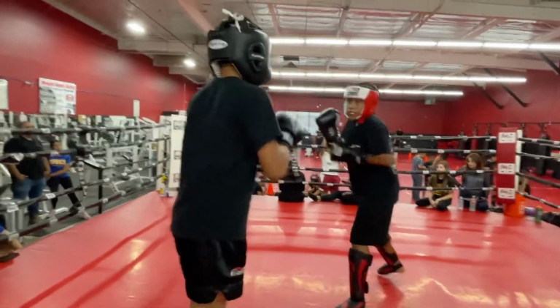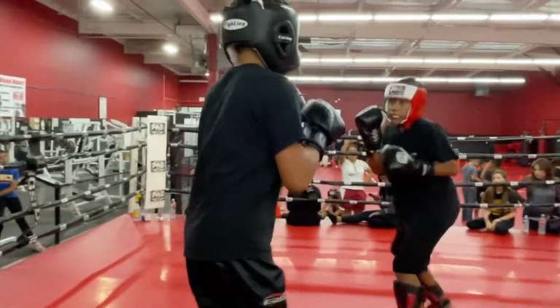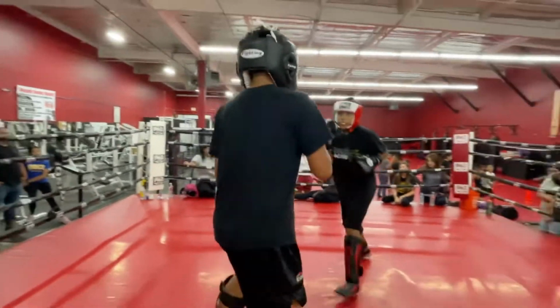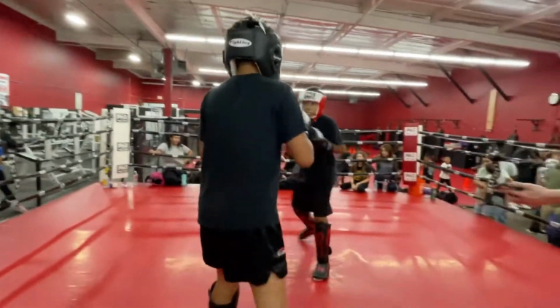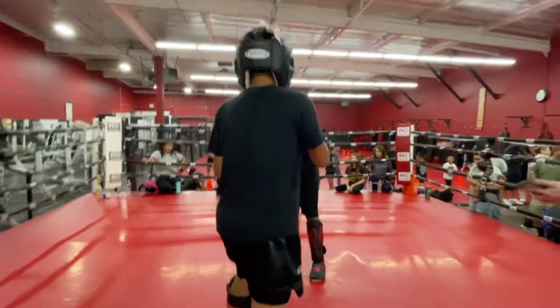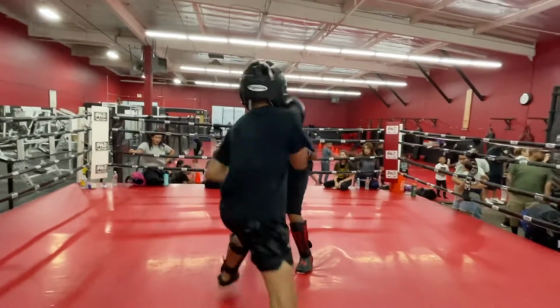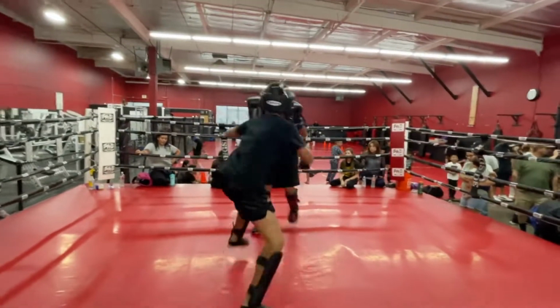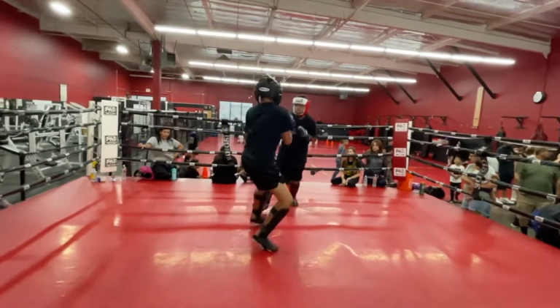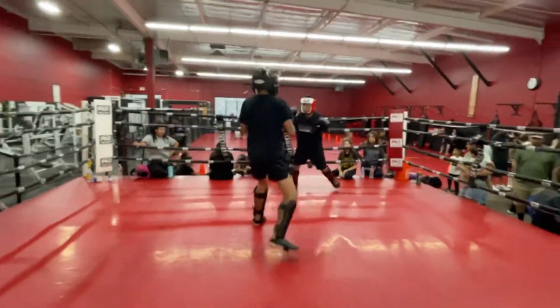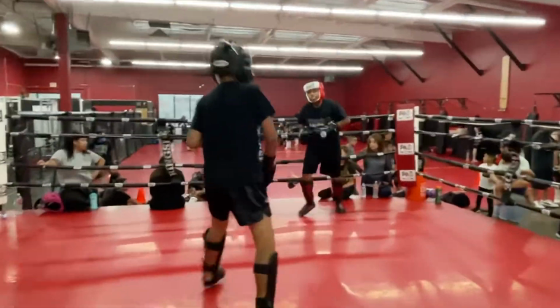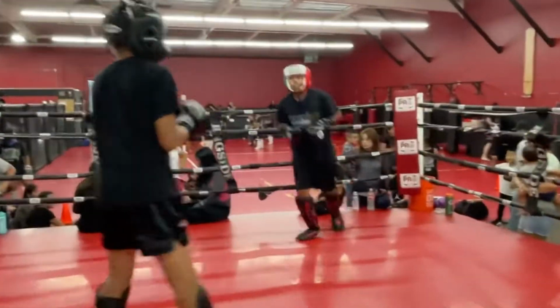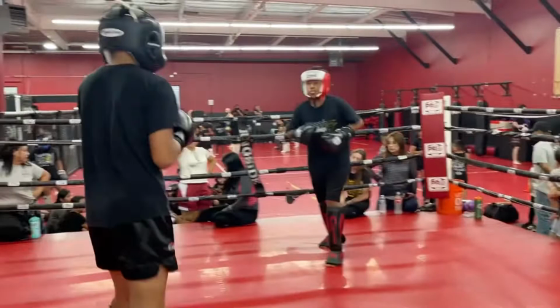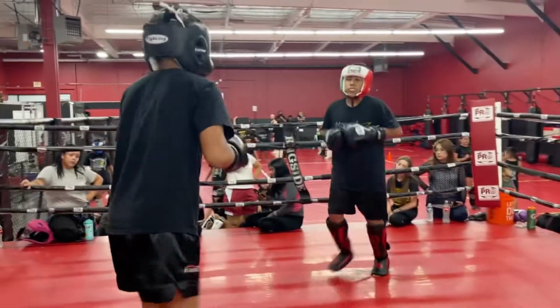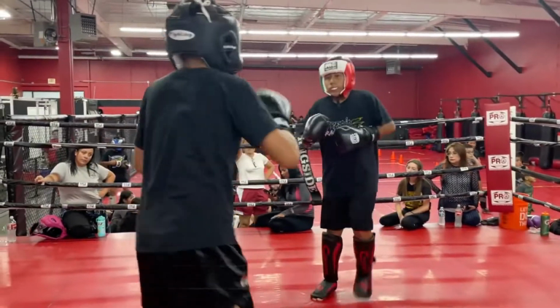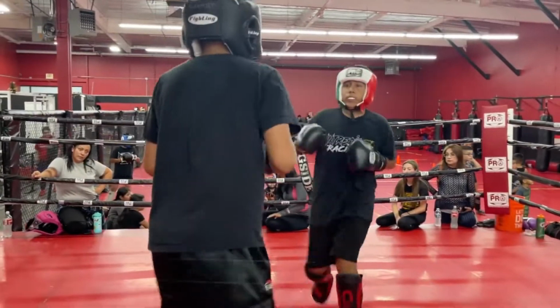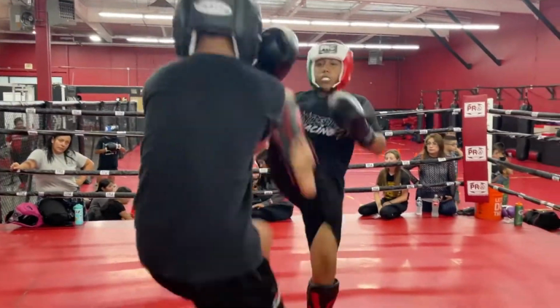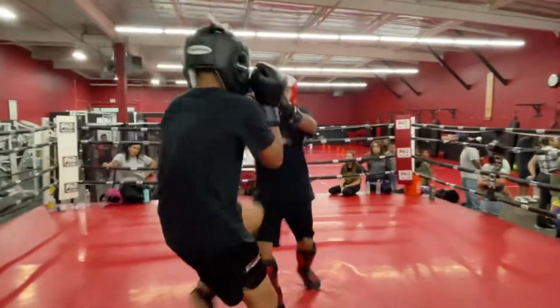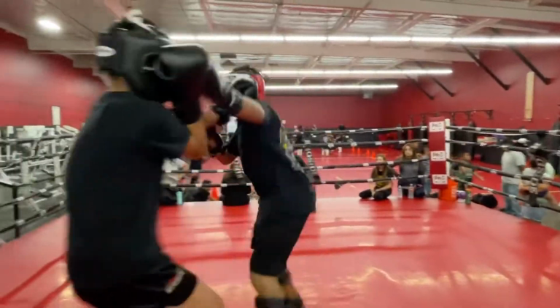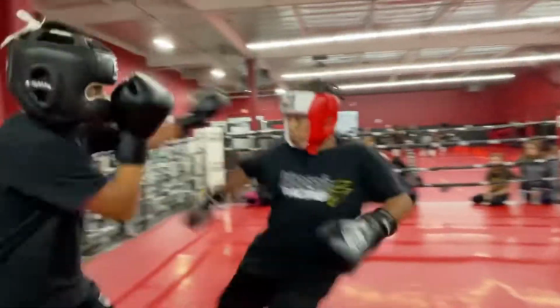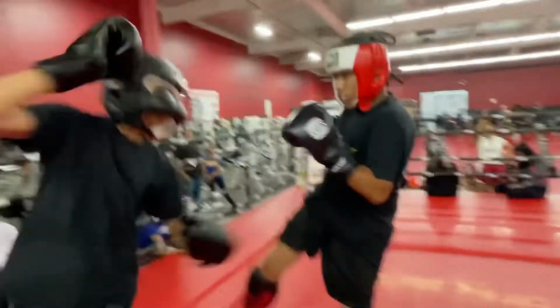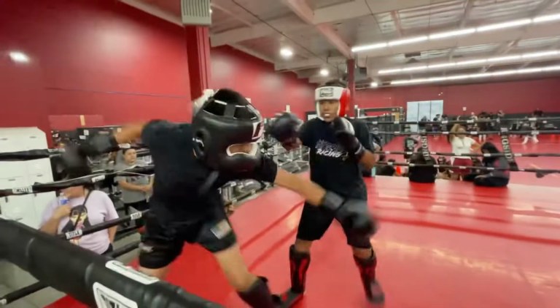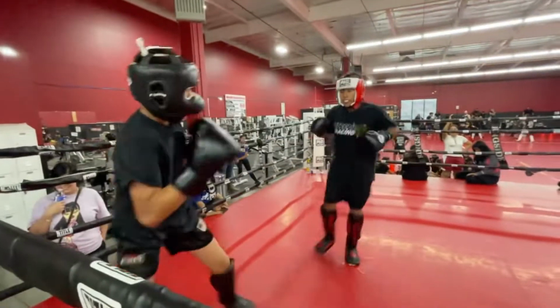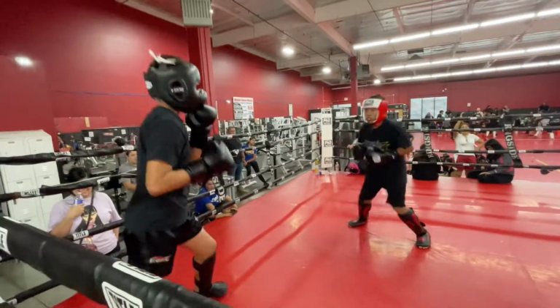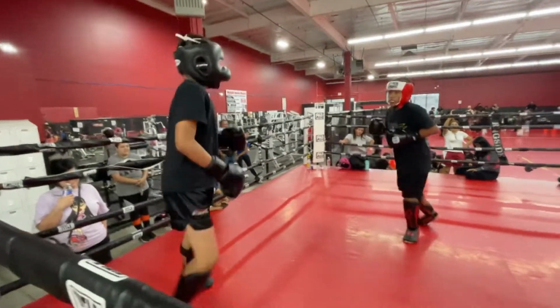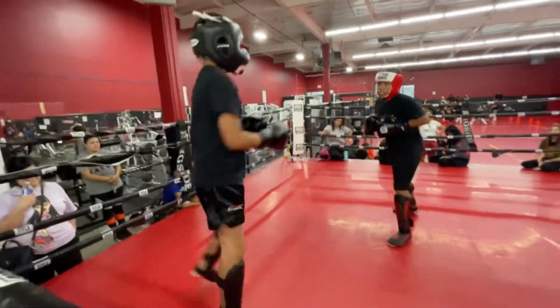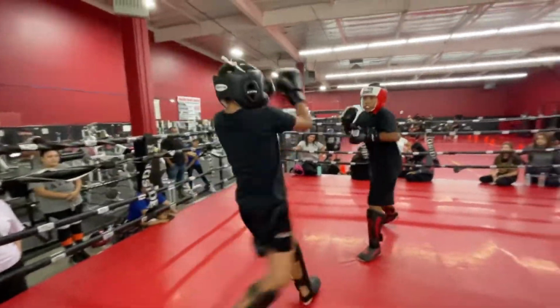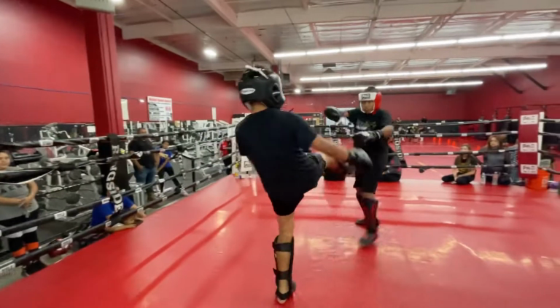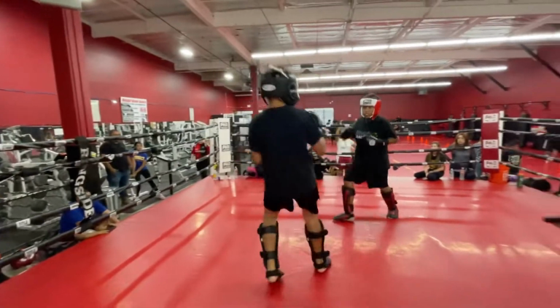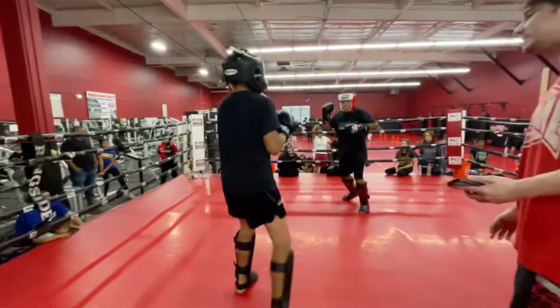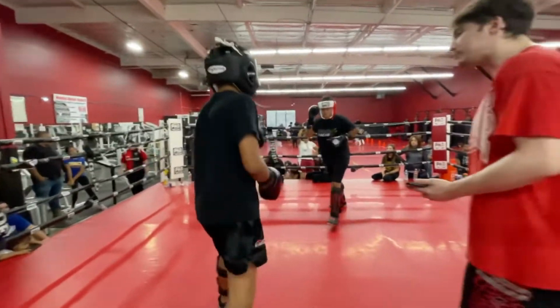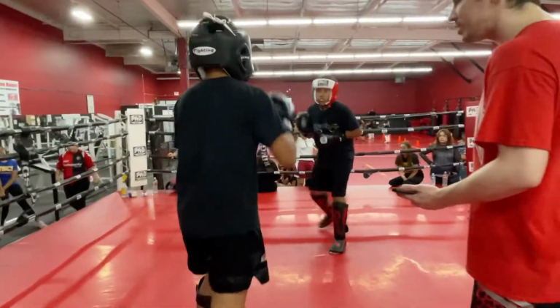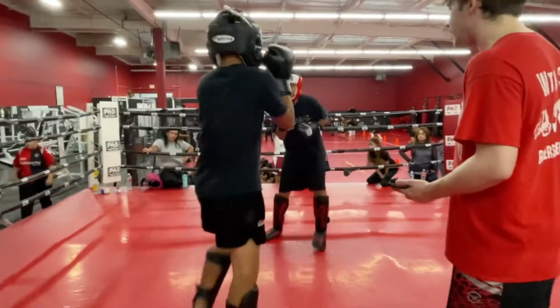Fix your kicks there, my man. Nice, very good fix — that was very good. Where's that jab? Keep your jab out there.